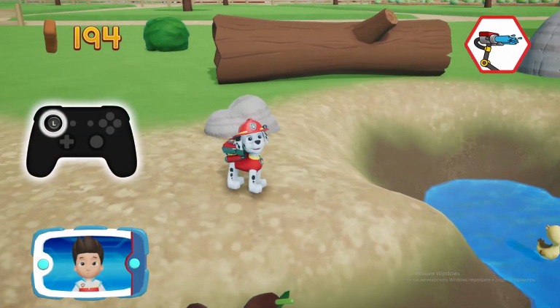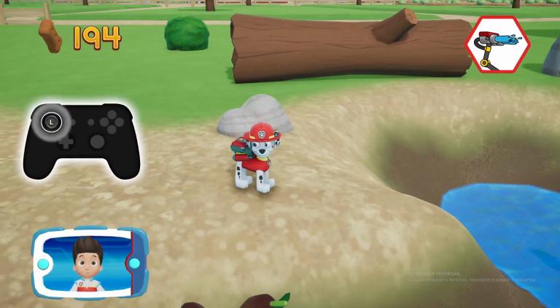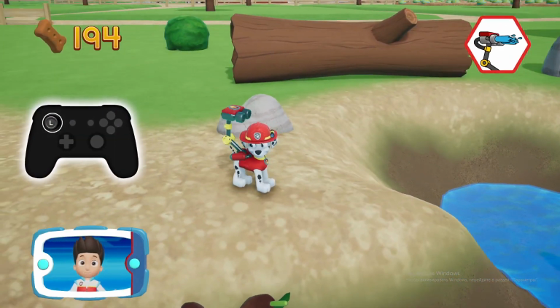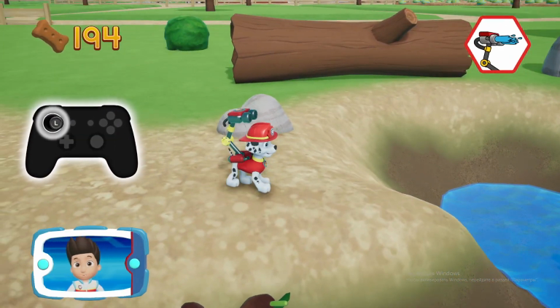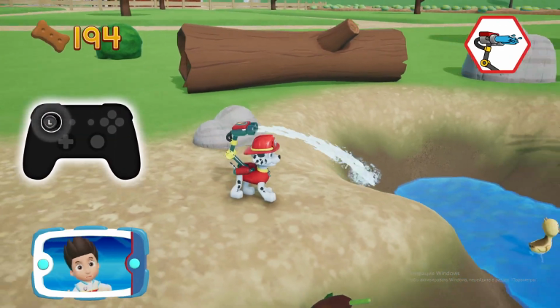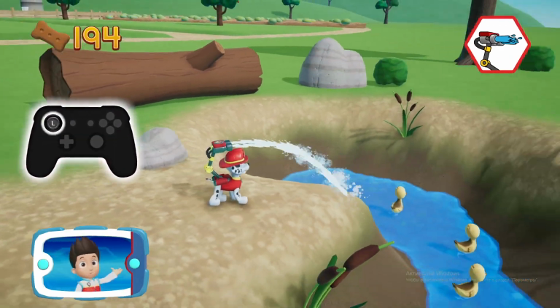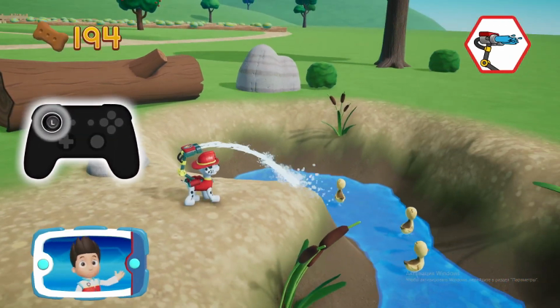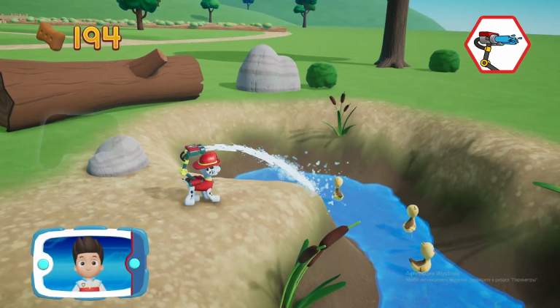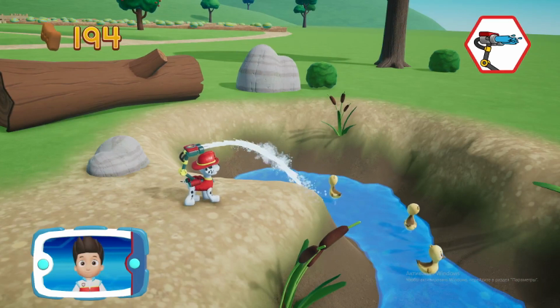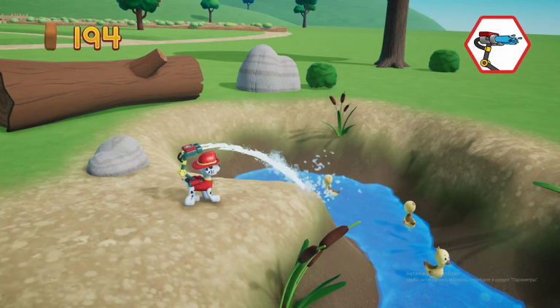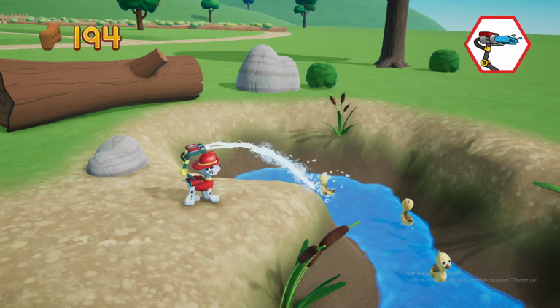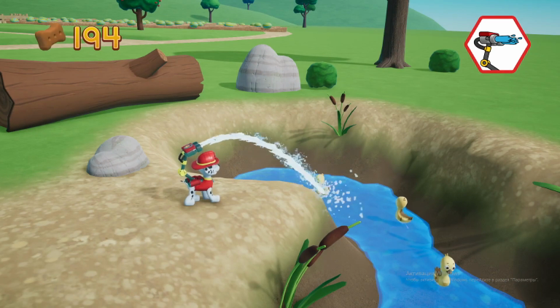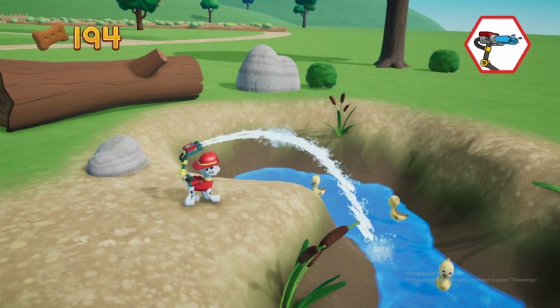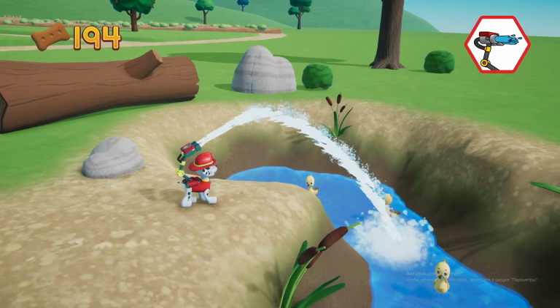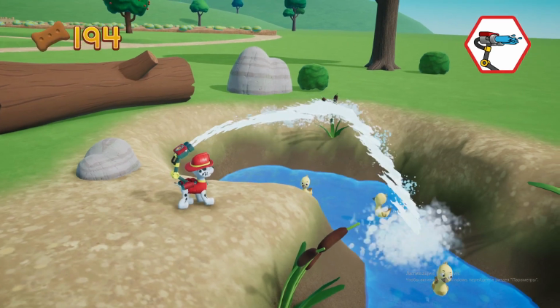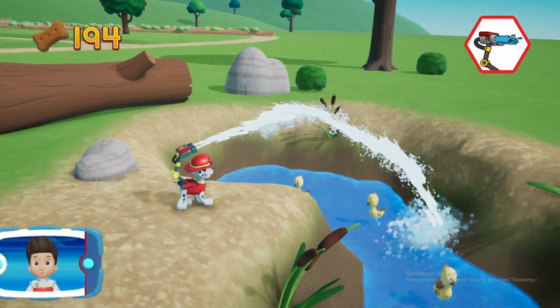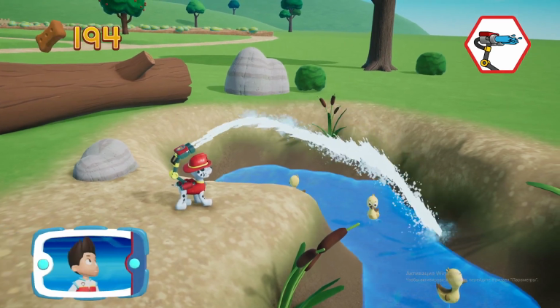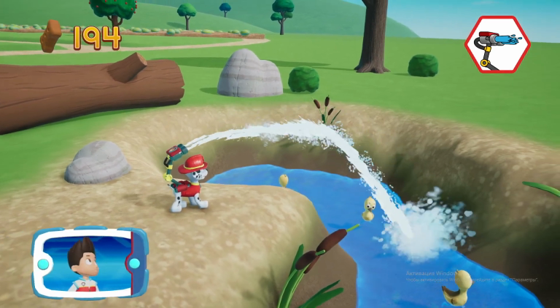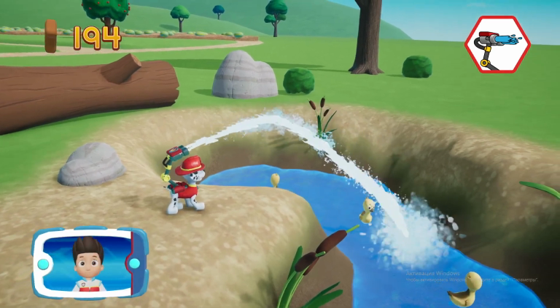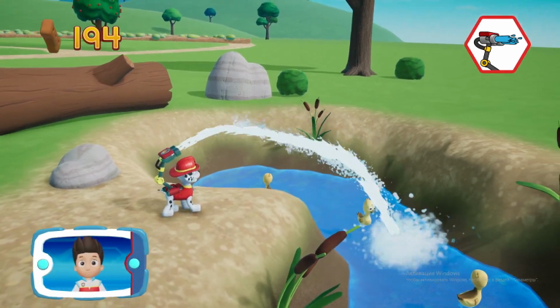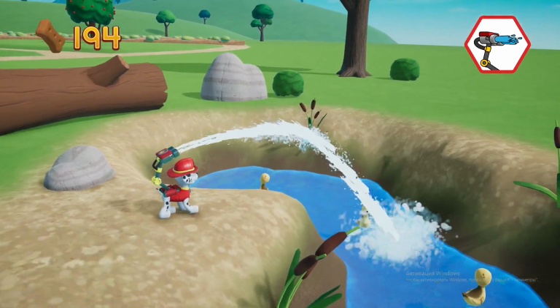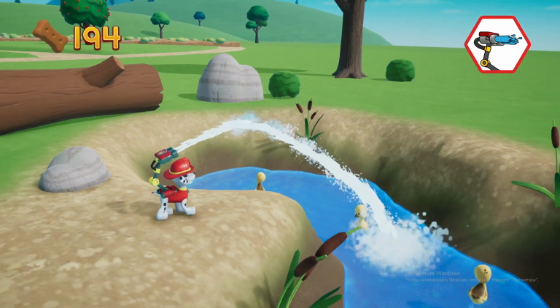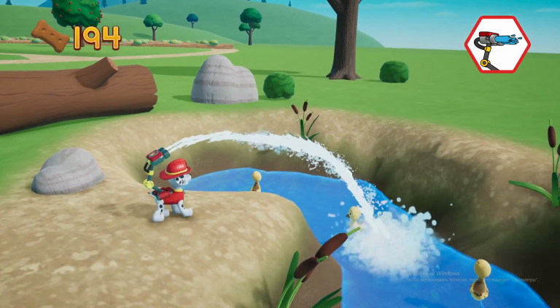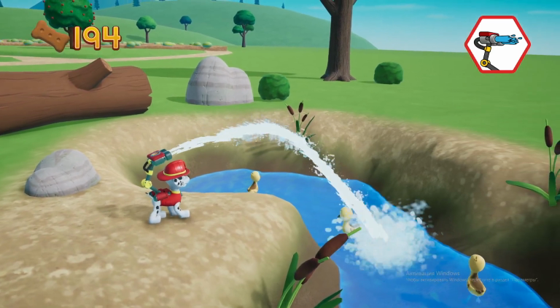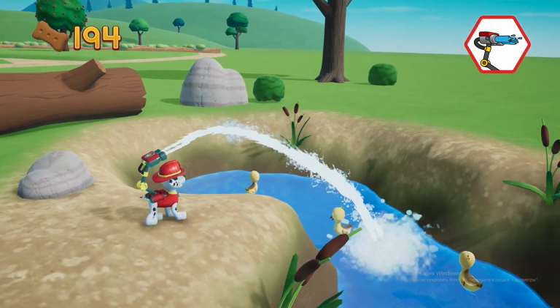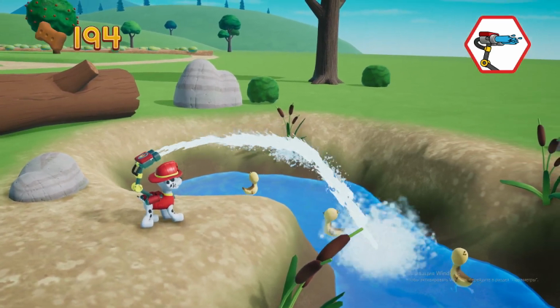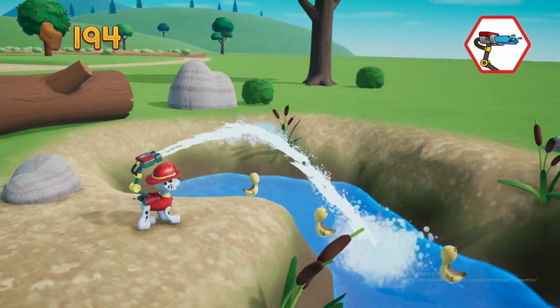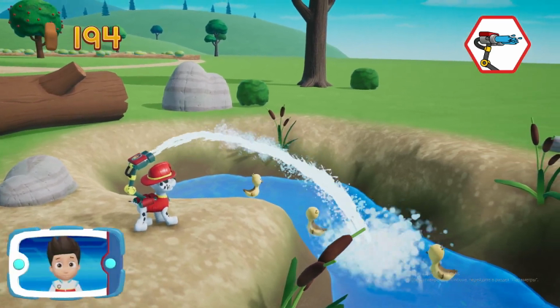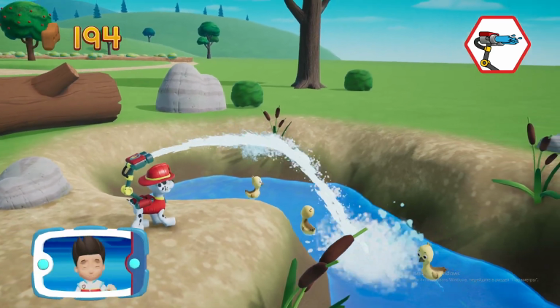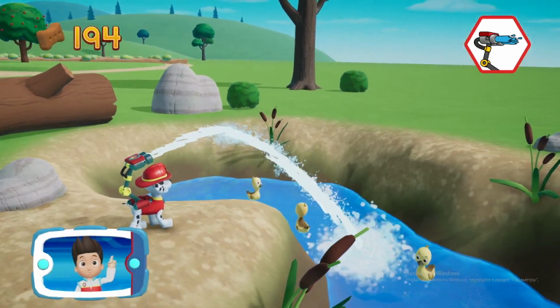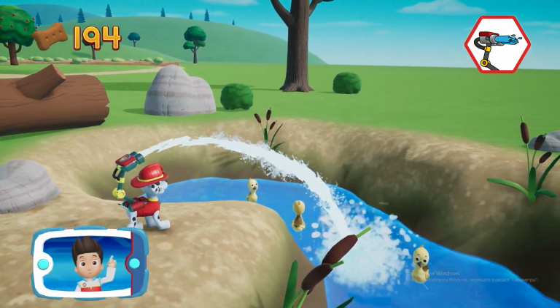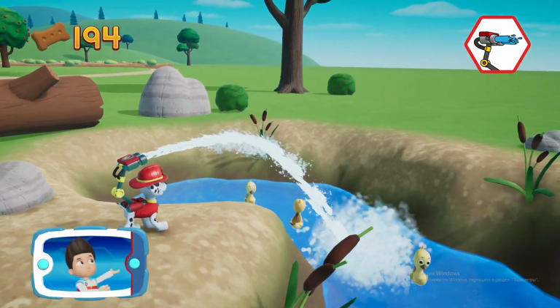Aim the water cannon by moving the left stick. Perfect! Almost there — keep going!